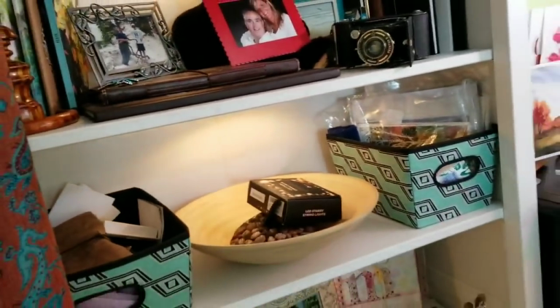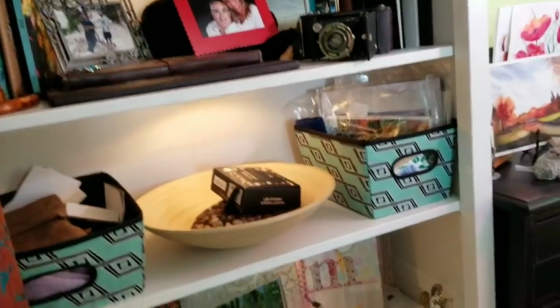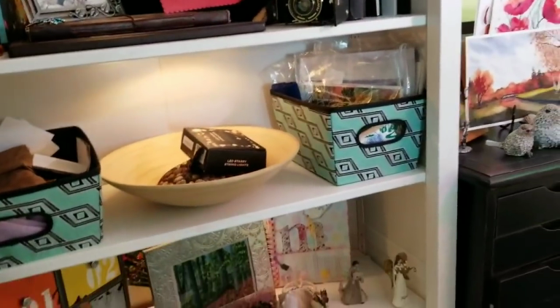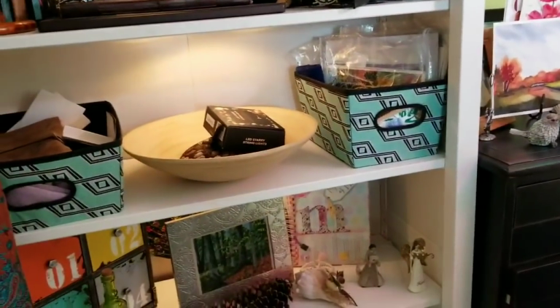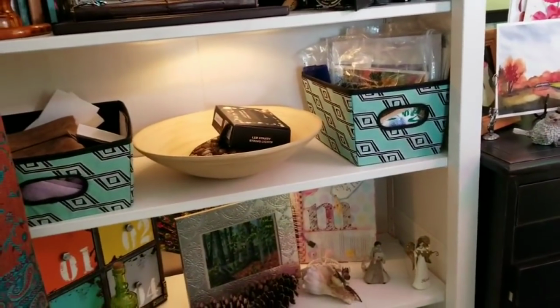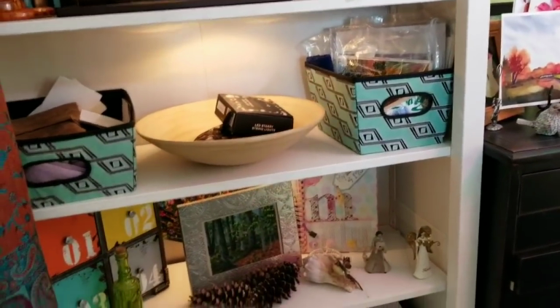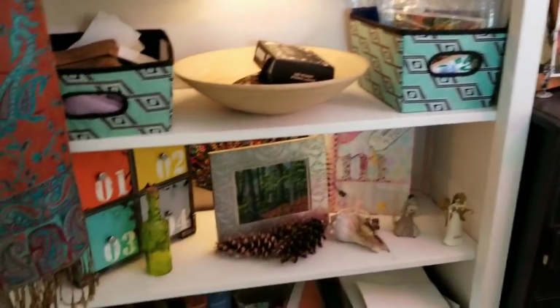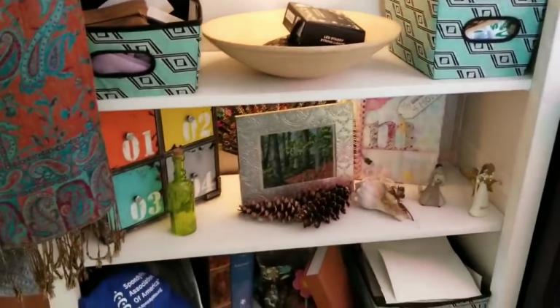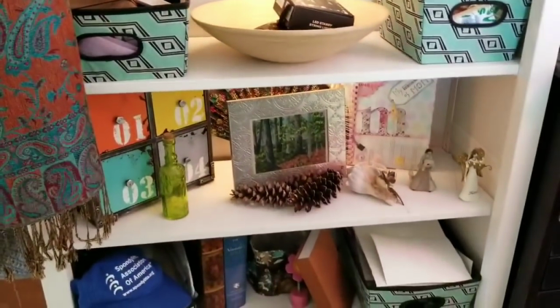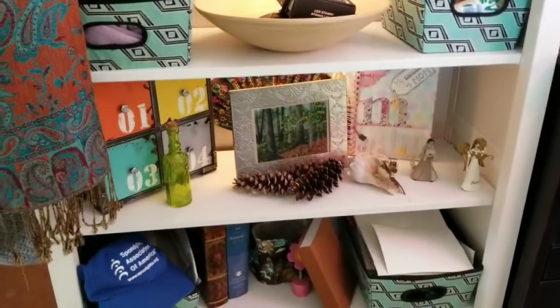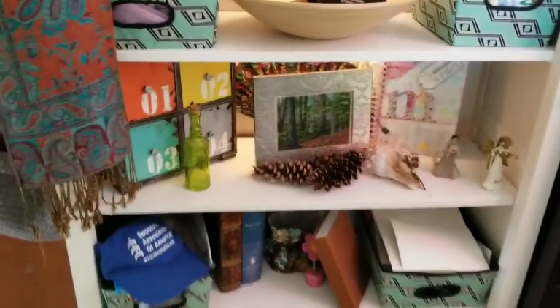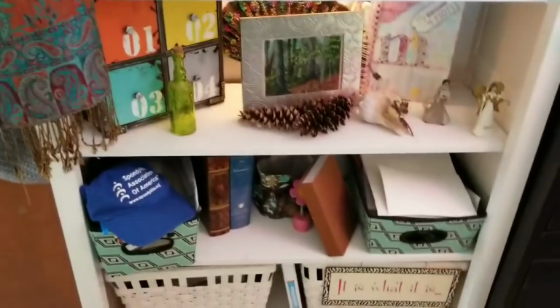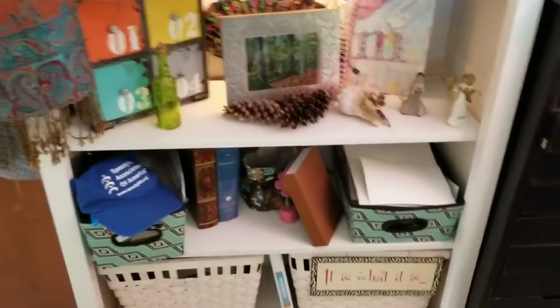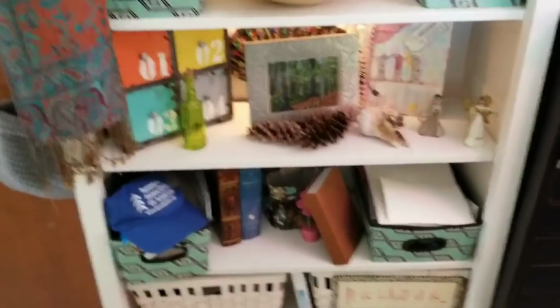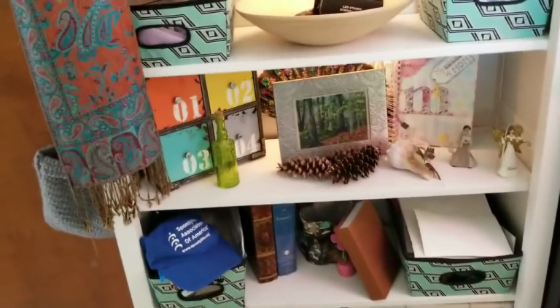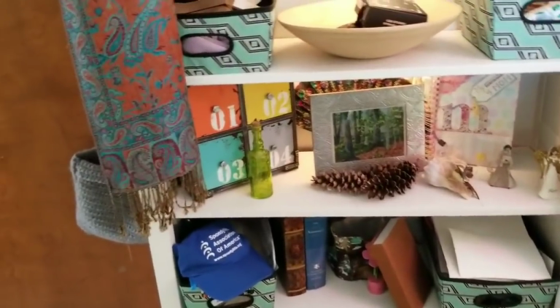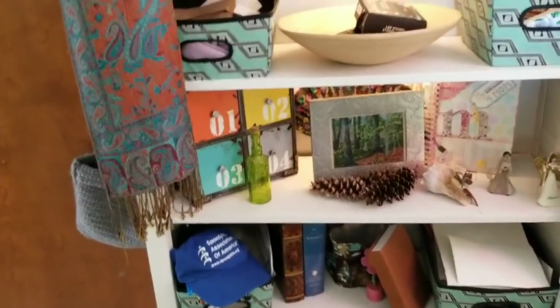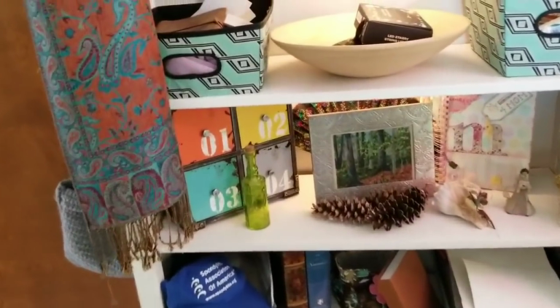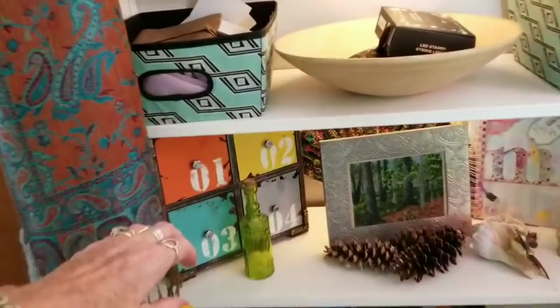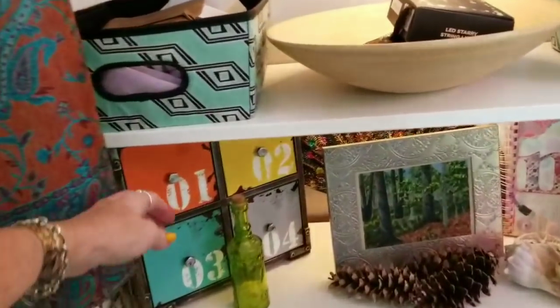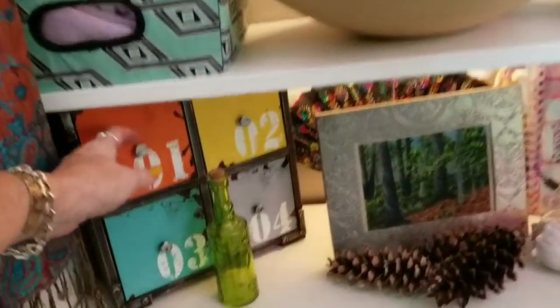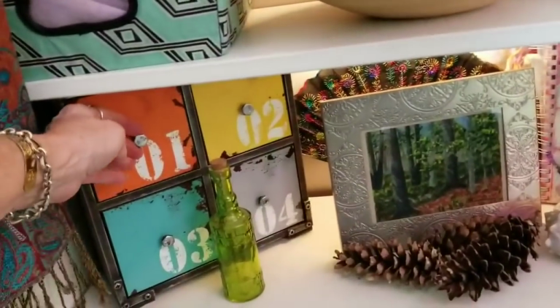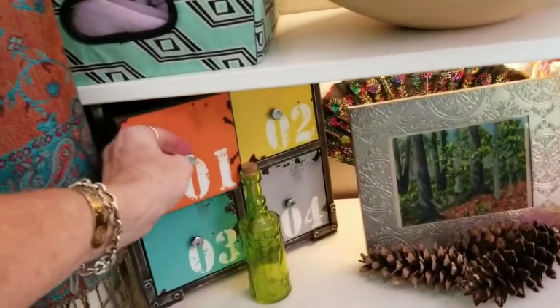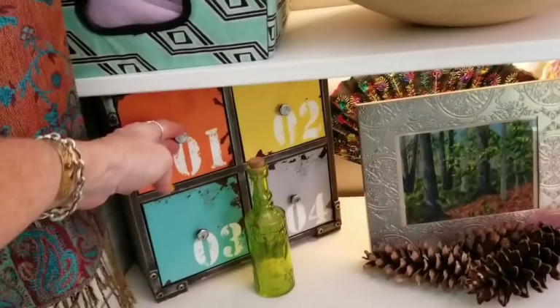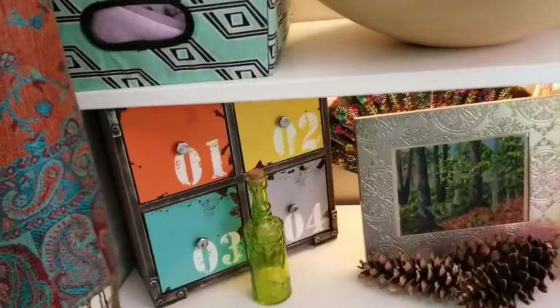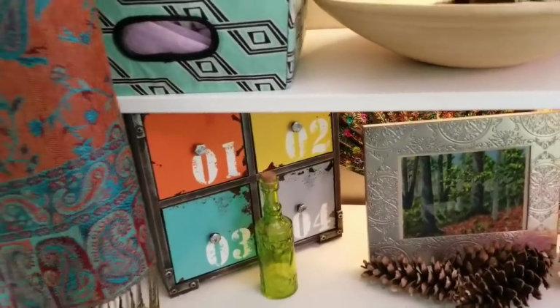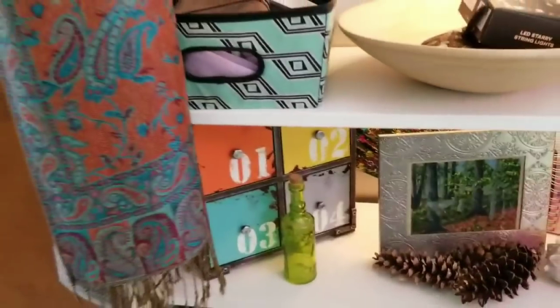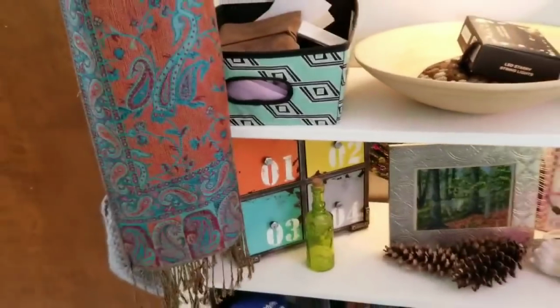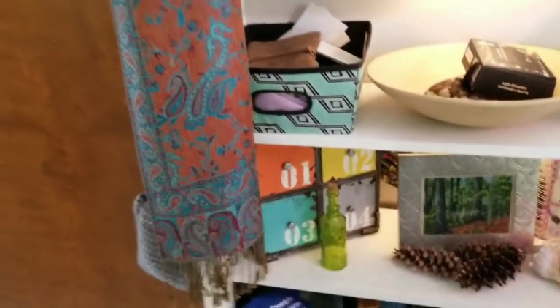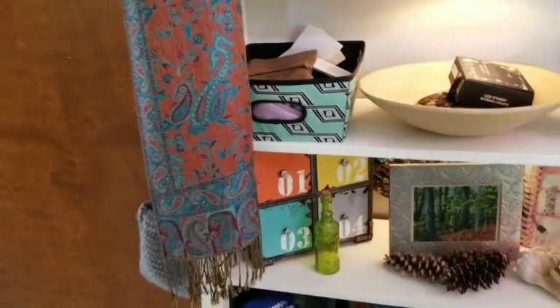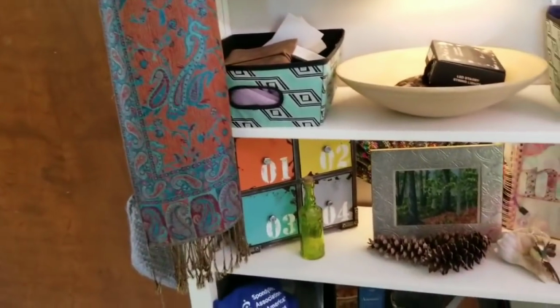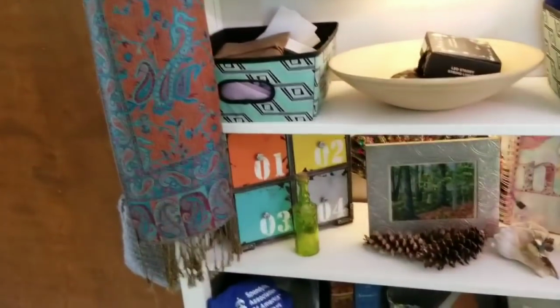I just have these baskets that I fill with various sundry things. This little thing on the side is a bunch of drawers — I used that a lot for my jewelry making when I was doing that sort of art.